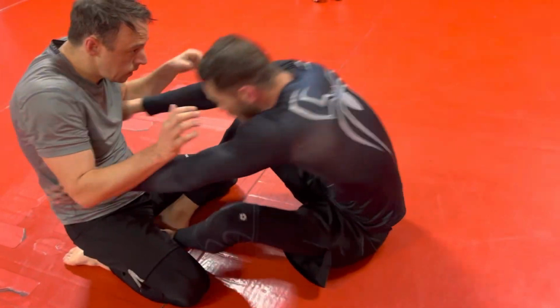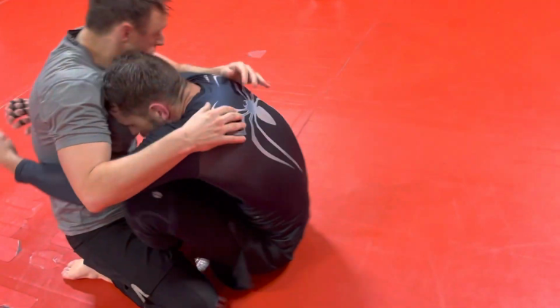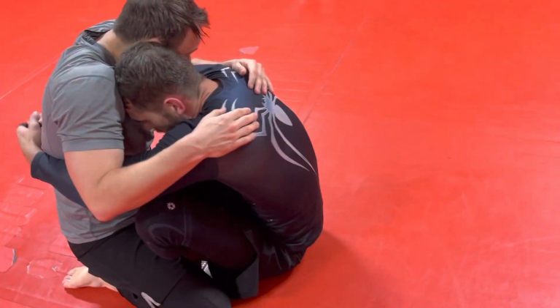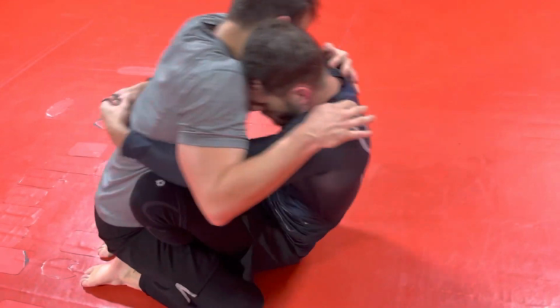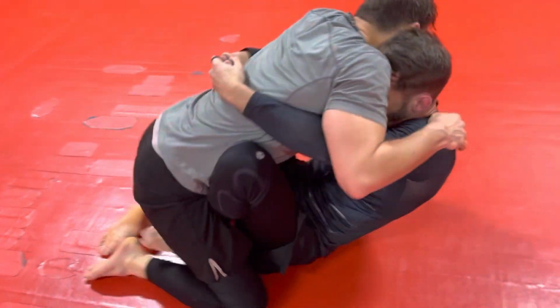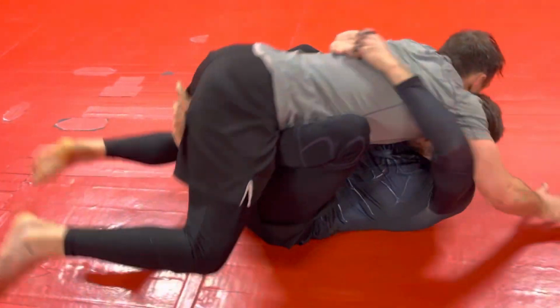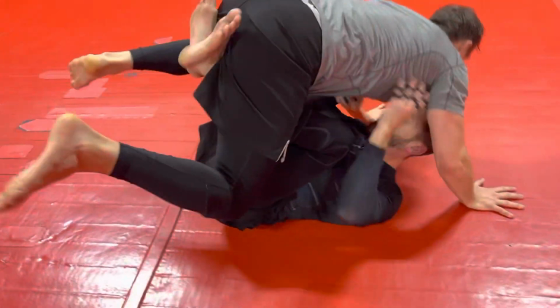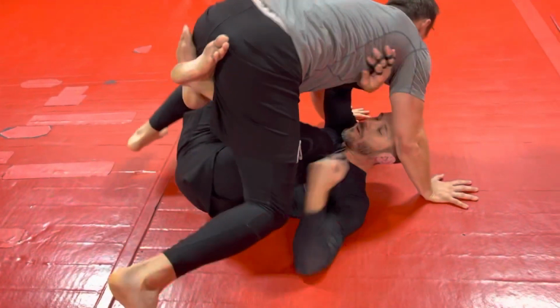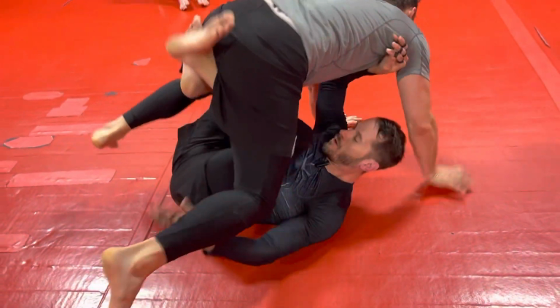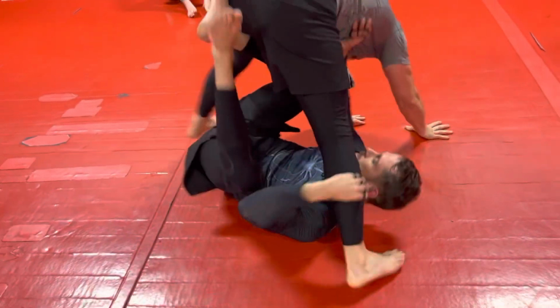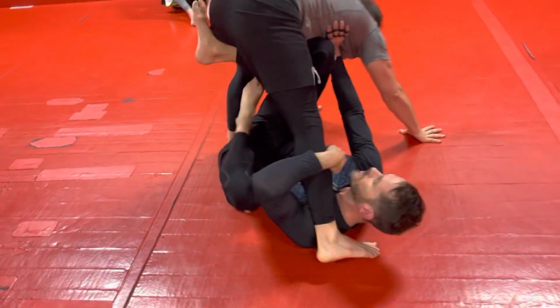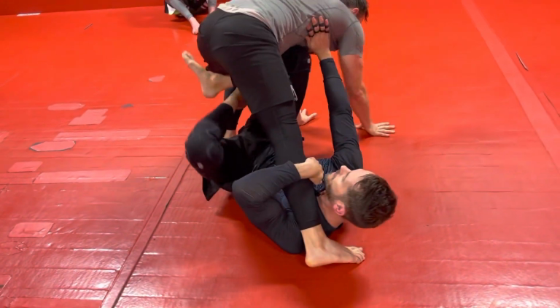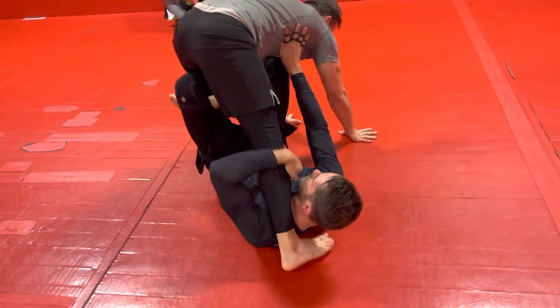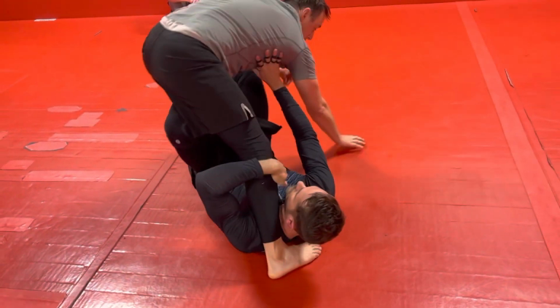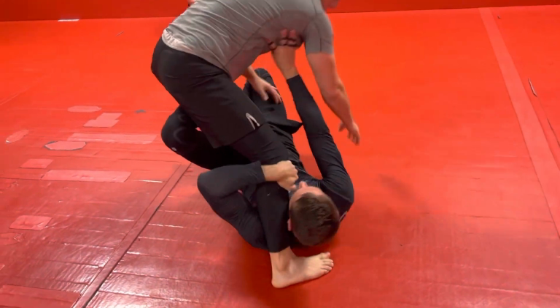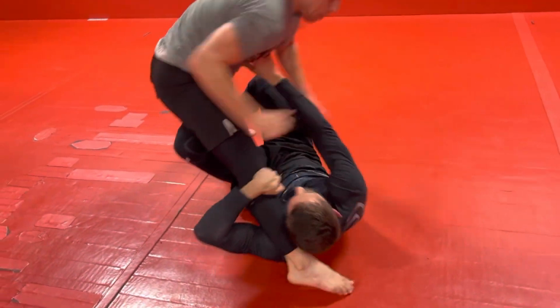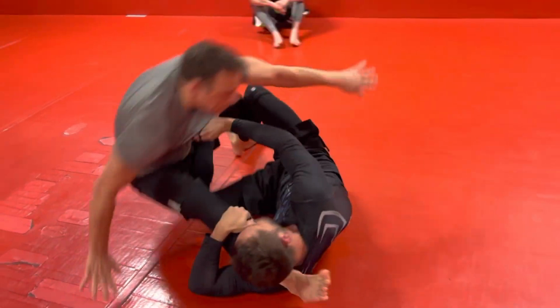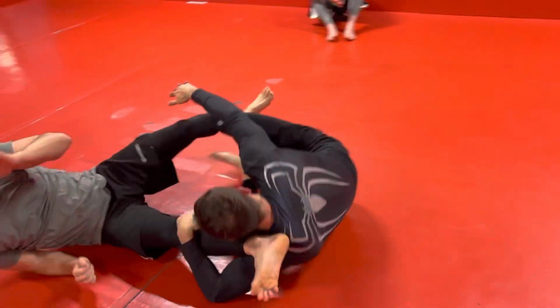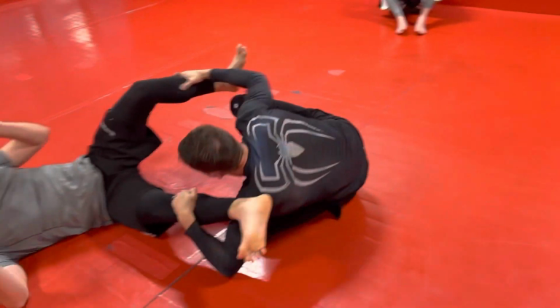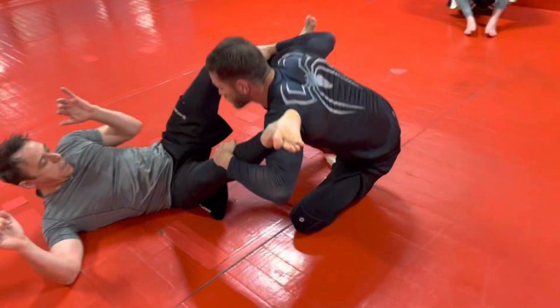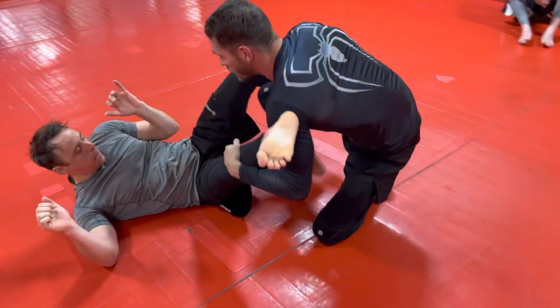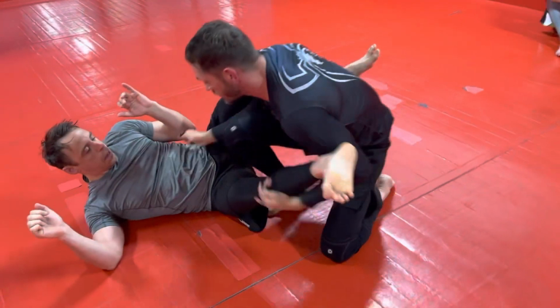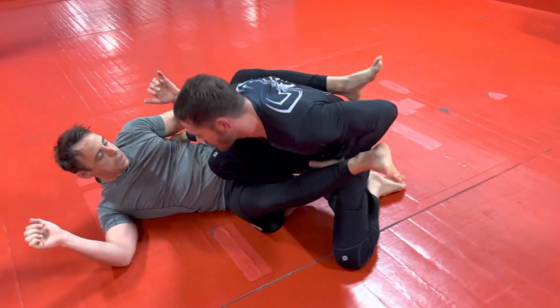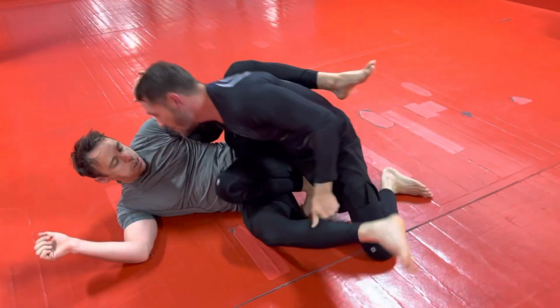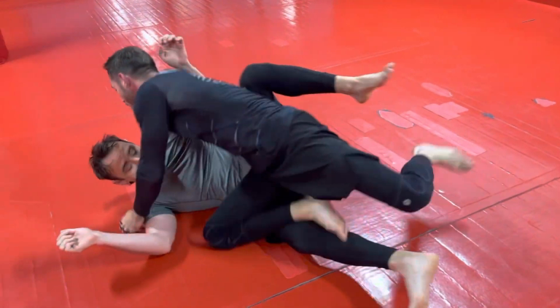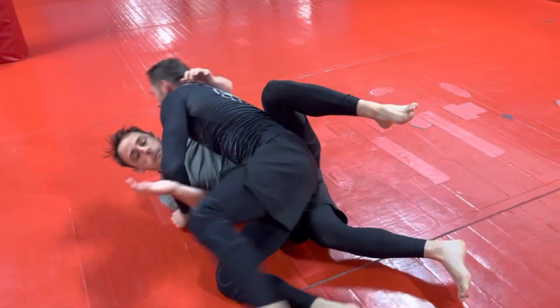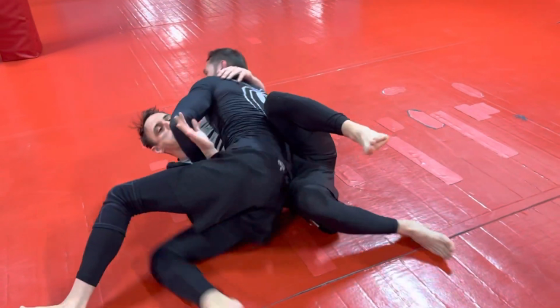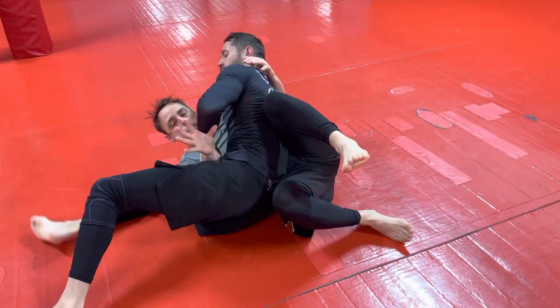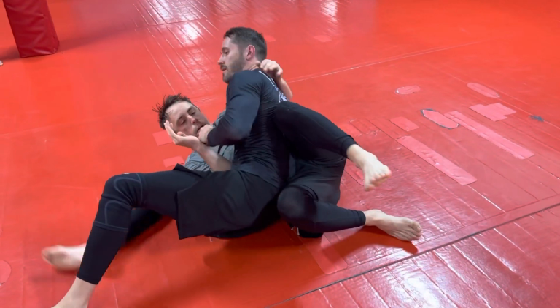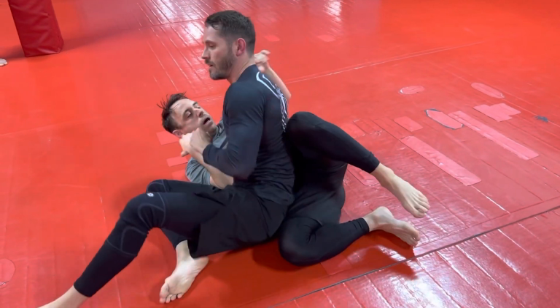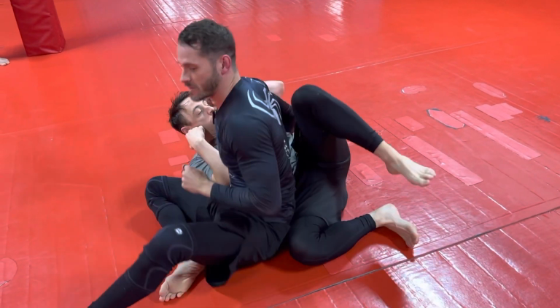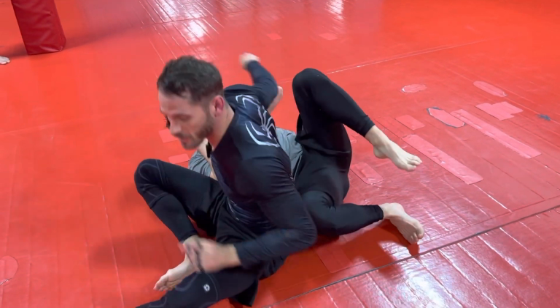Again — we come in, make an S grip, we elevate, underhook one side. We get to here; as soon as he stands up, controlling the legs, whatever pass opens up for us.